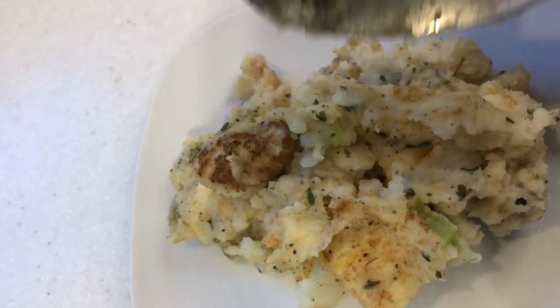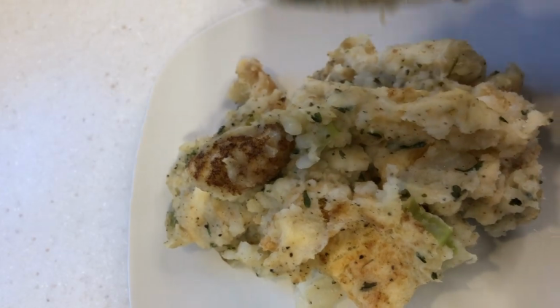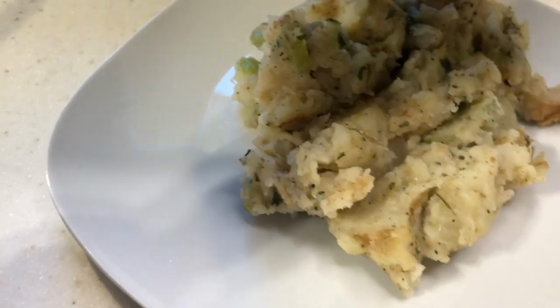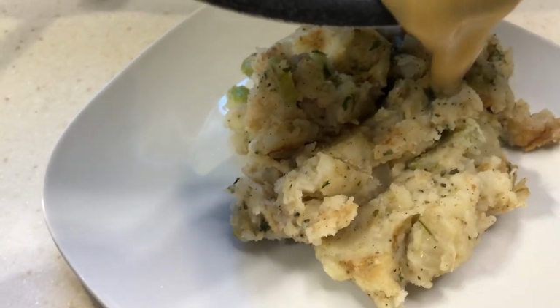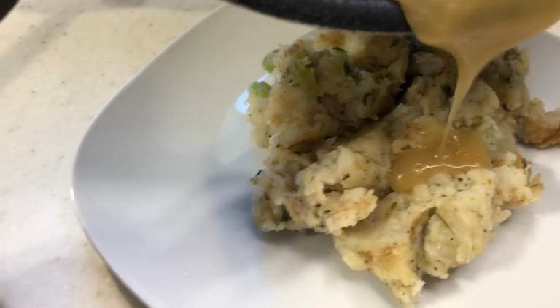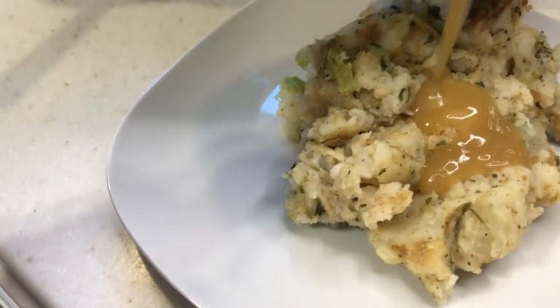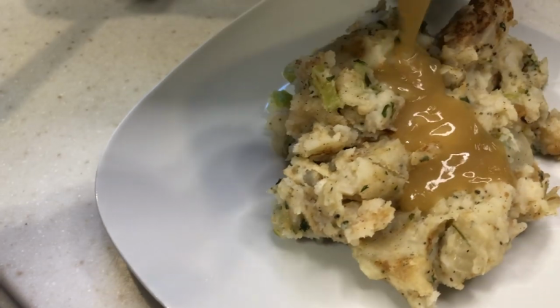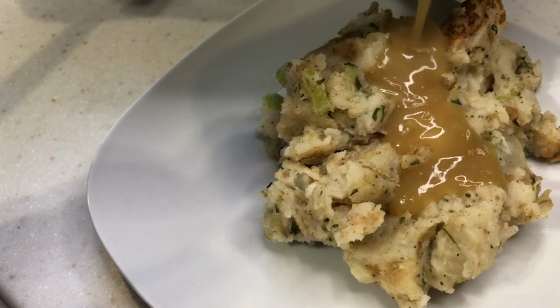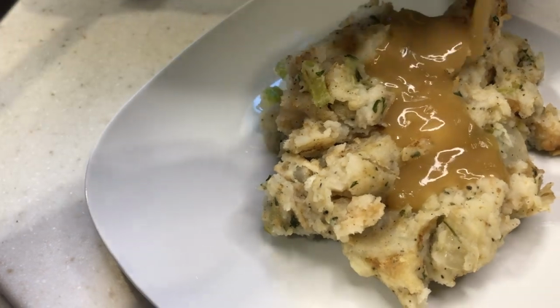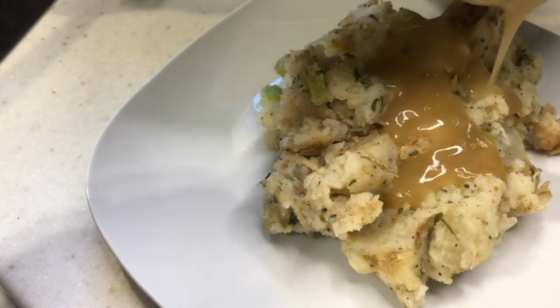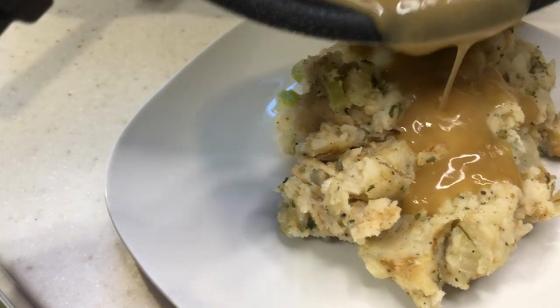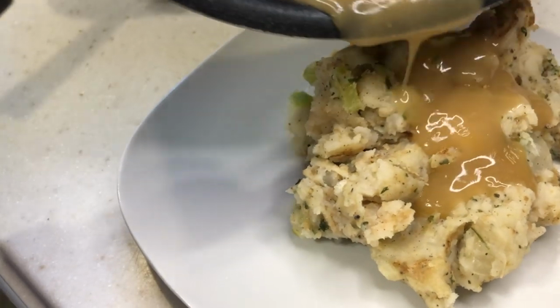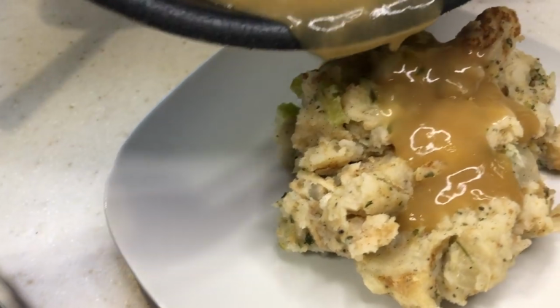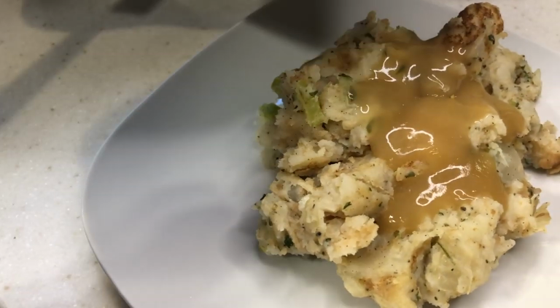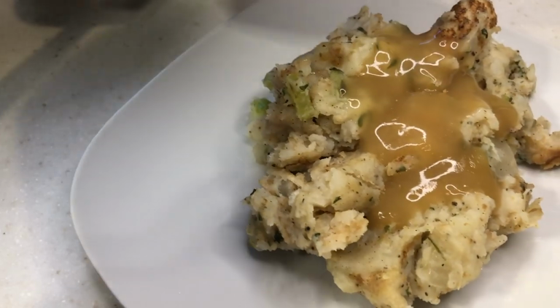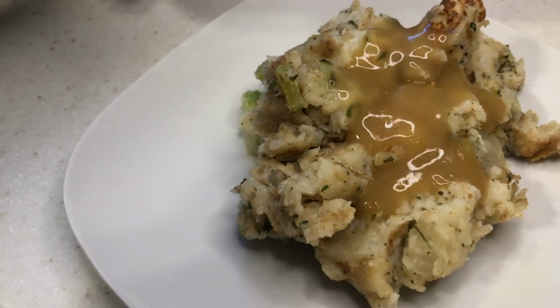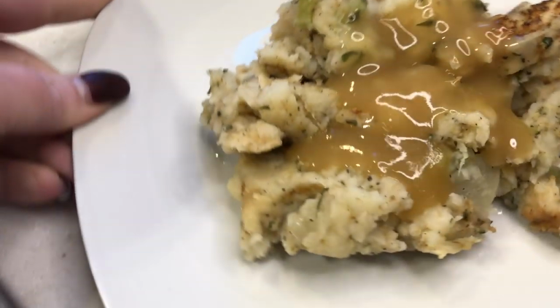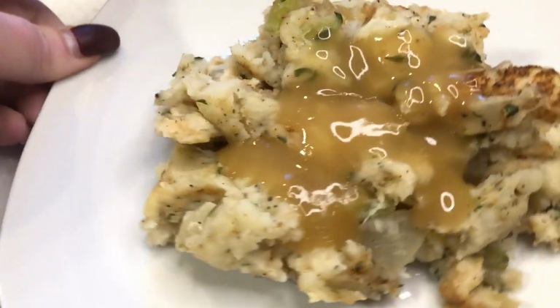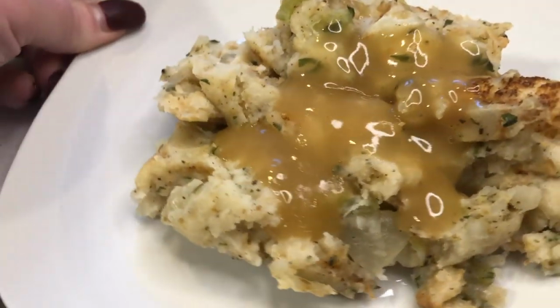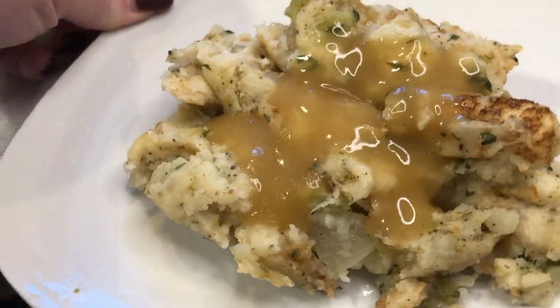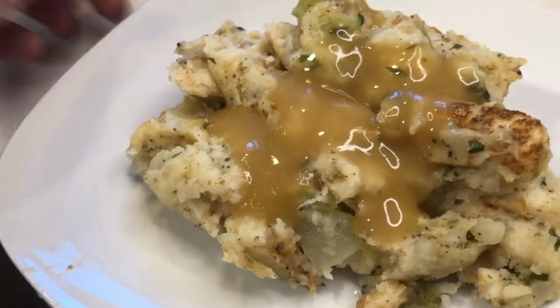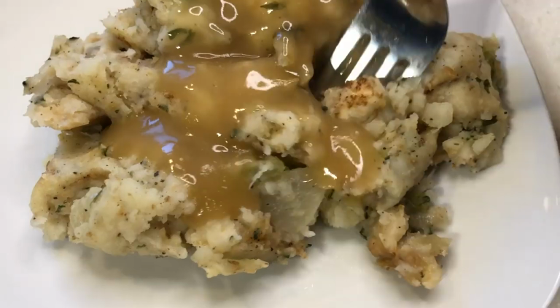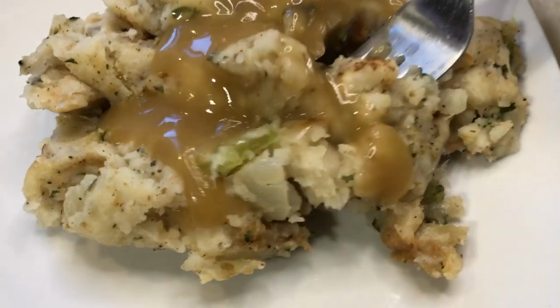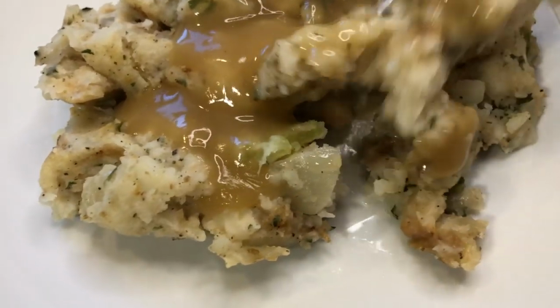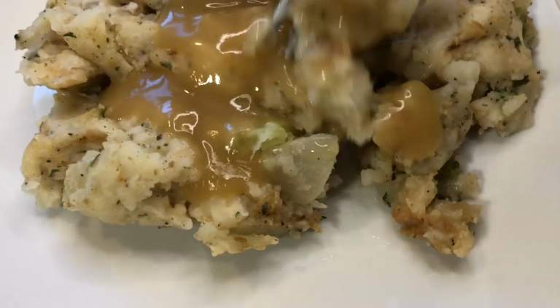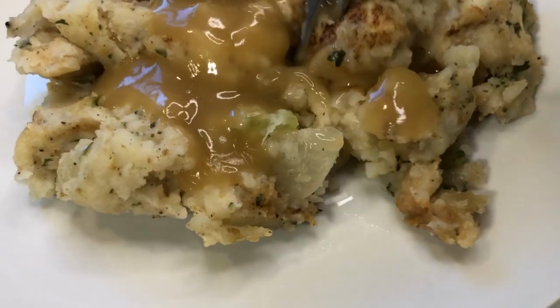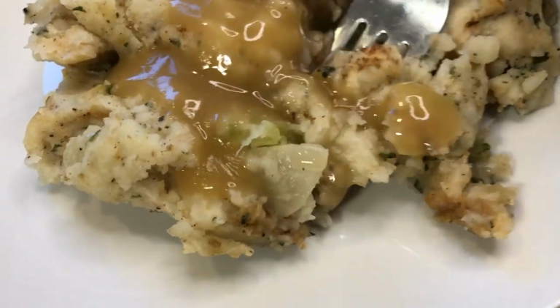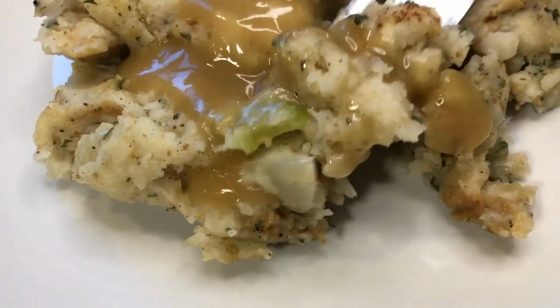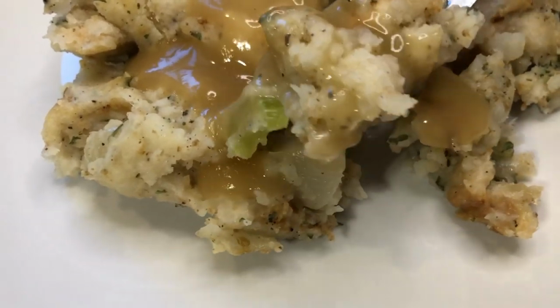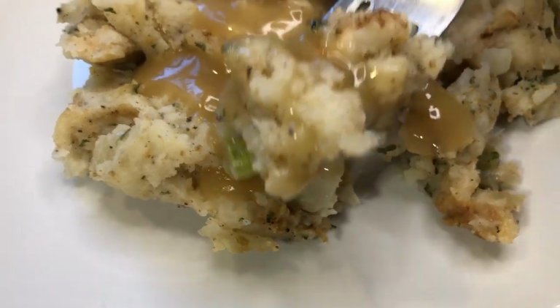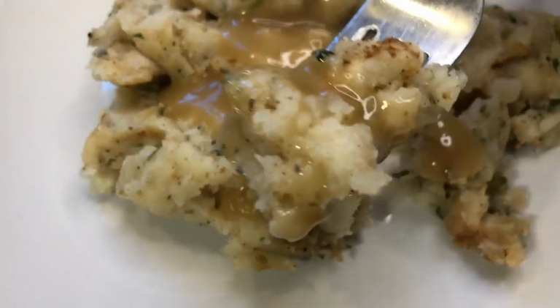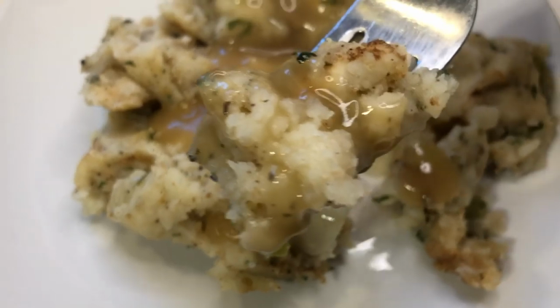Make sure you go check out the playlist down below. You'll have tons of Thanksgiving recipes to choose from, and I hope you guys enjoyed this video and find the perfect Thanksgiving recipe from this collab. I will see you guys in the next video. Bye!